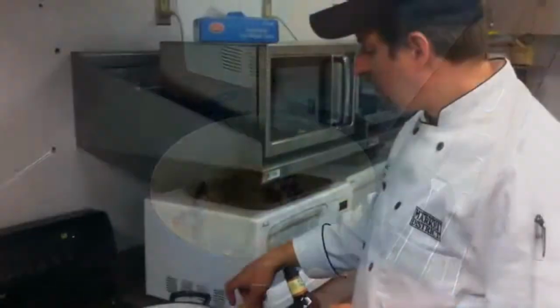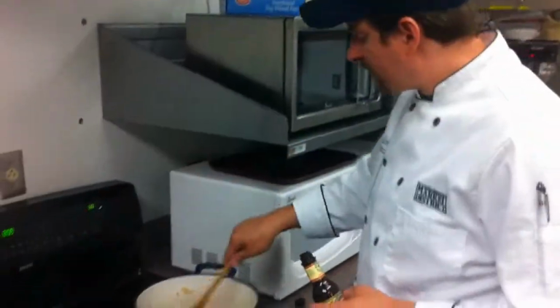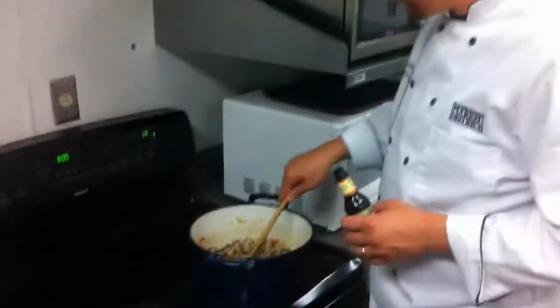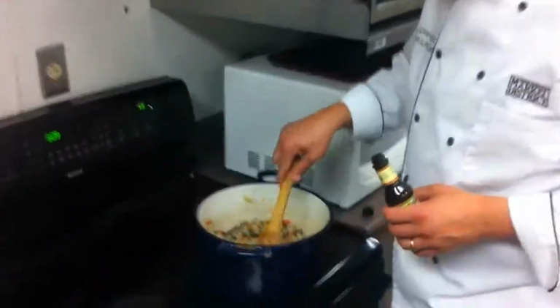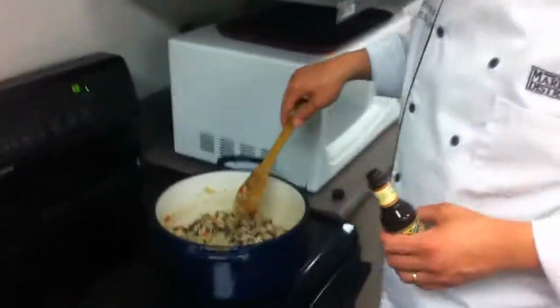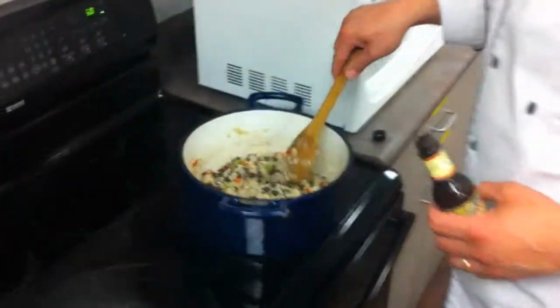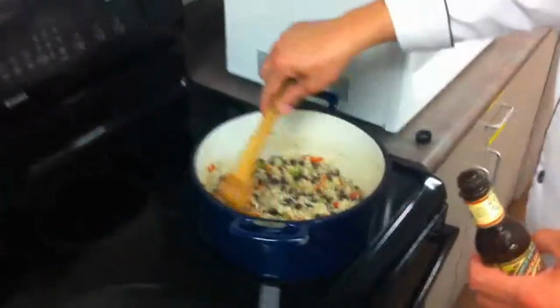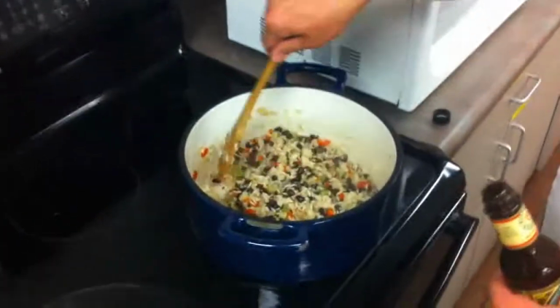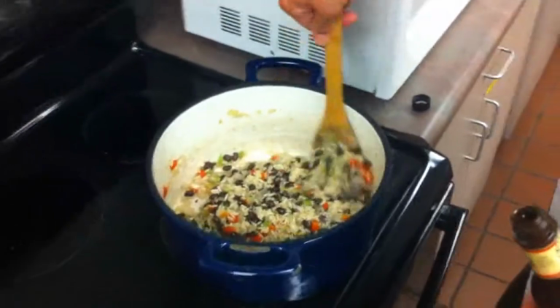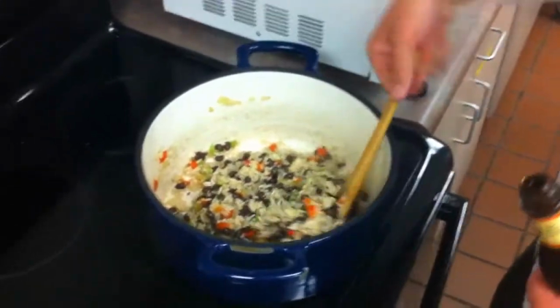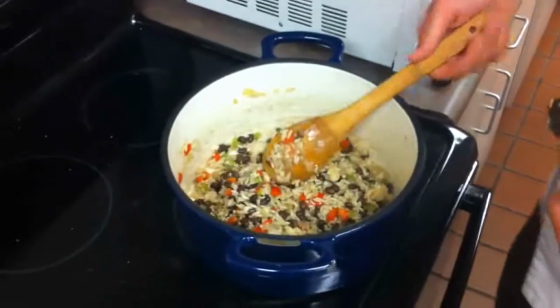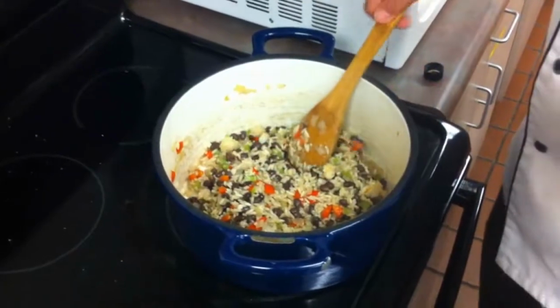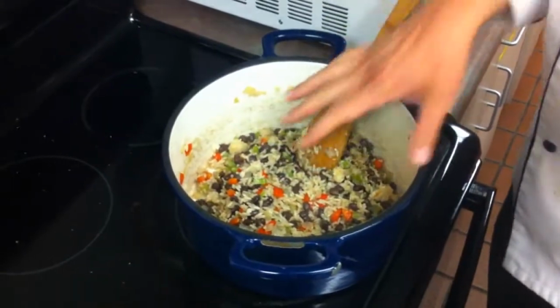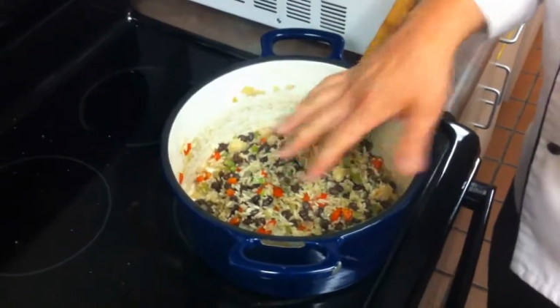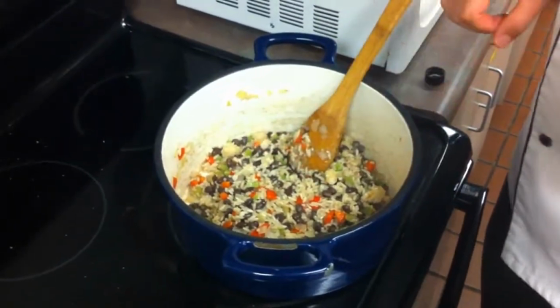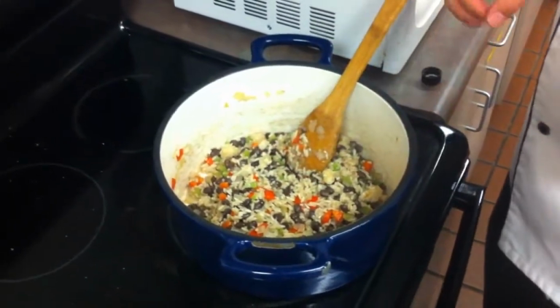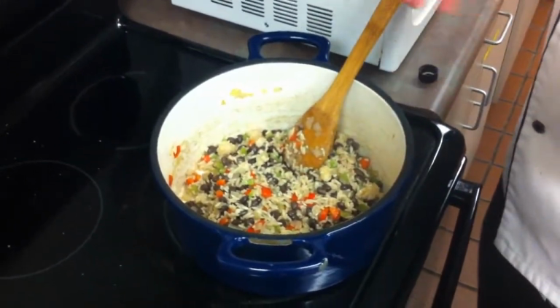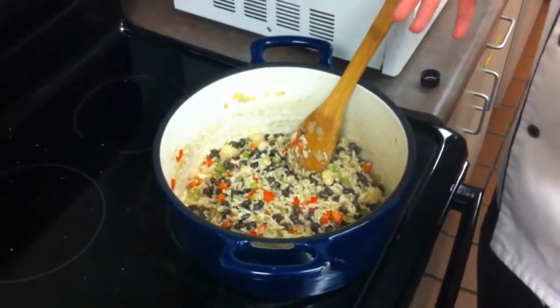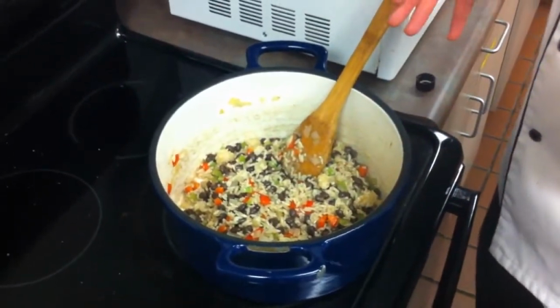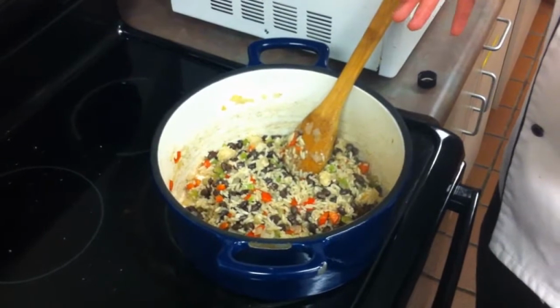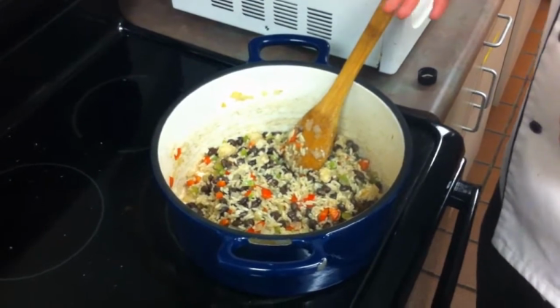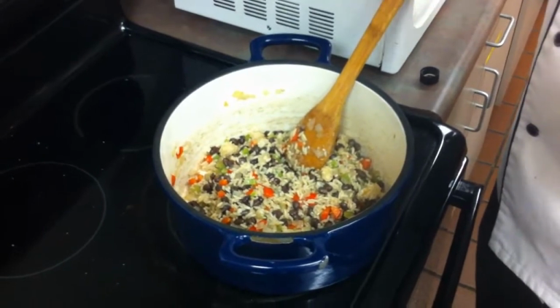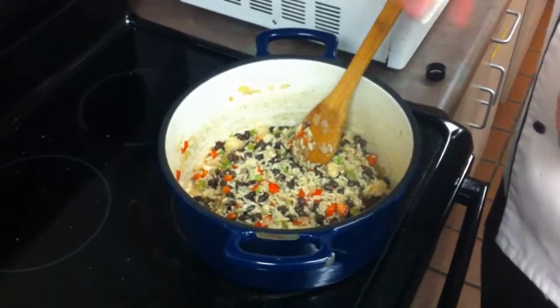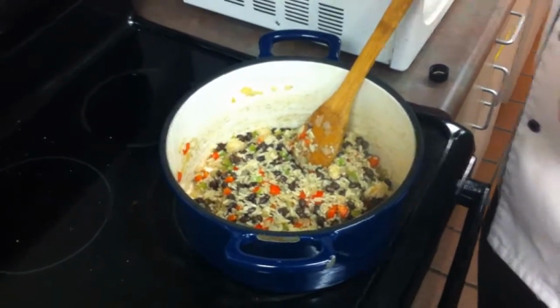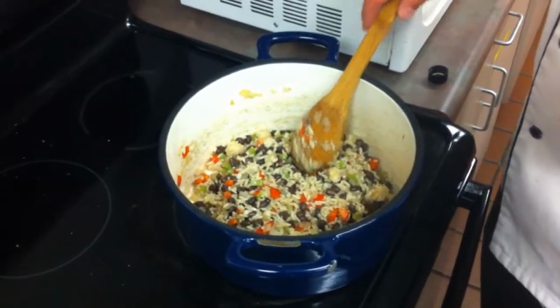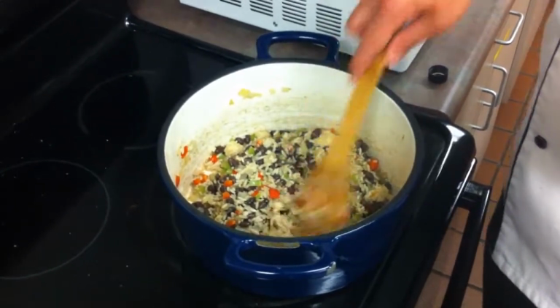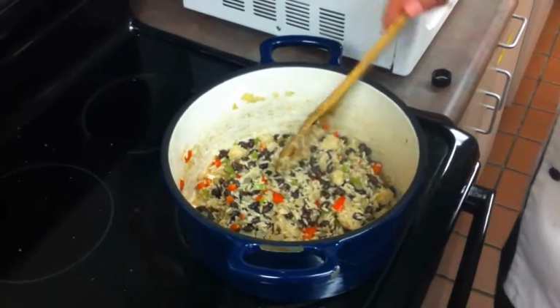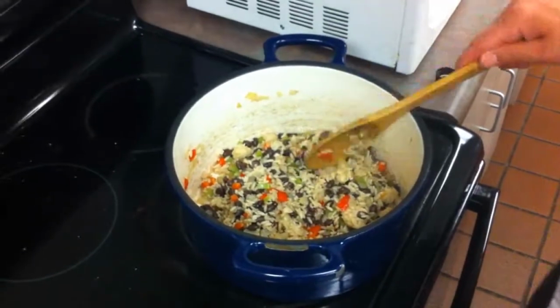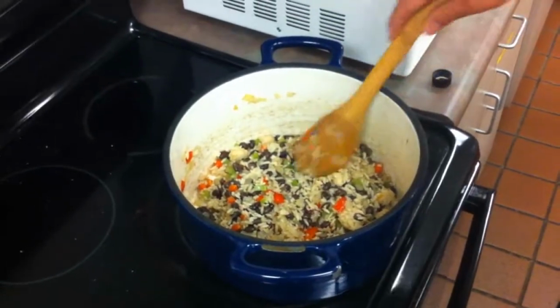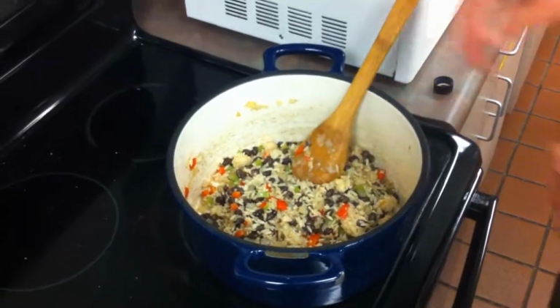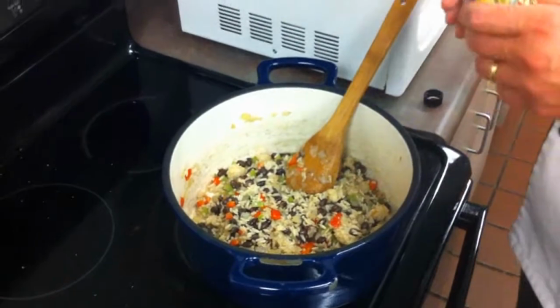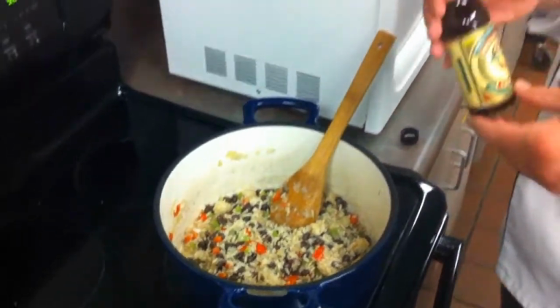We've let this cook for about five minutes, and you can see it's kind of pulled itself together. The black beans have tinted the color of the rice and all those flavors have melded together. Now what we're going to do to add the real flavor to it is our sauce.